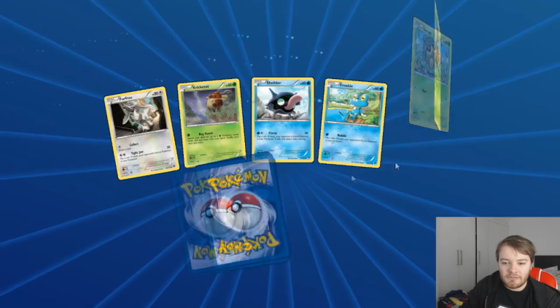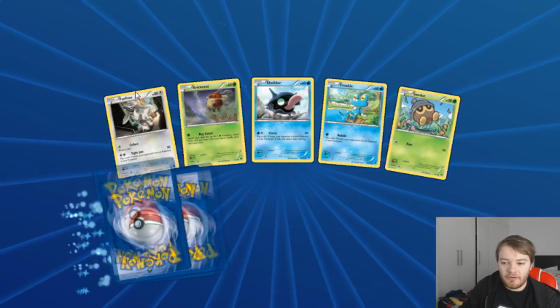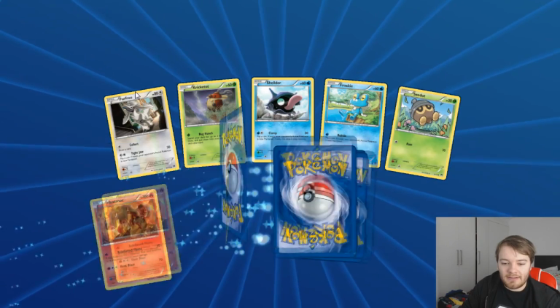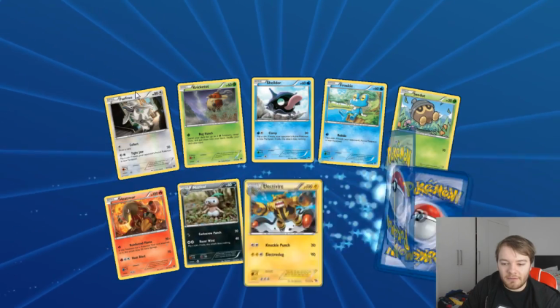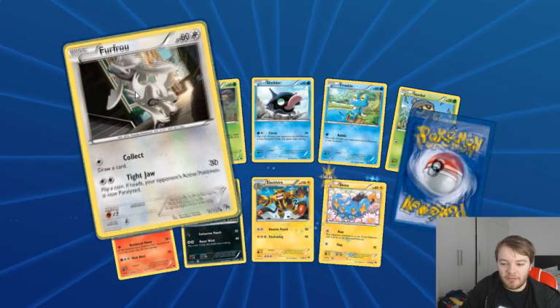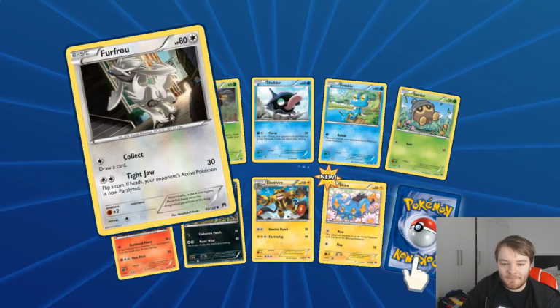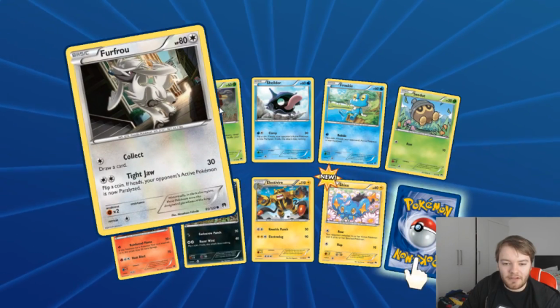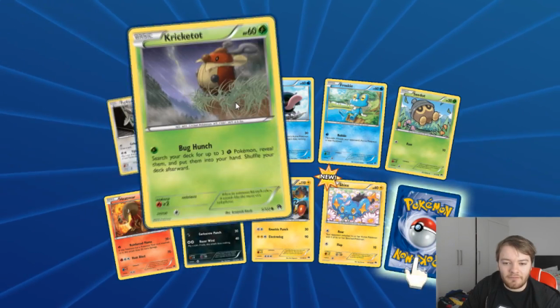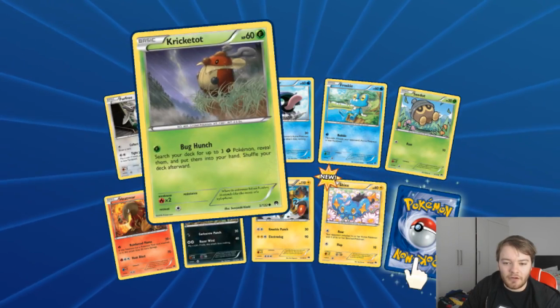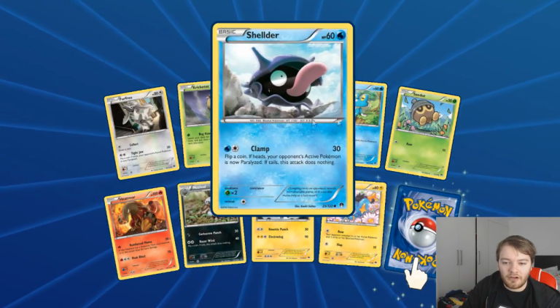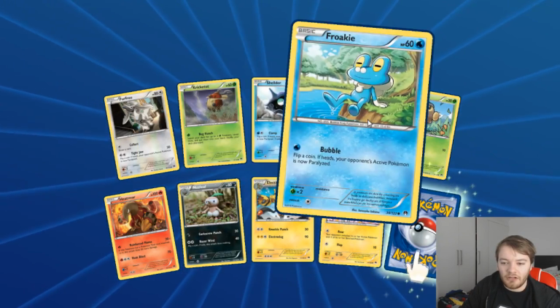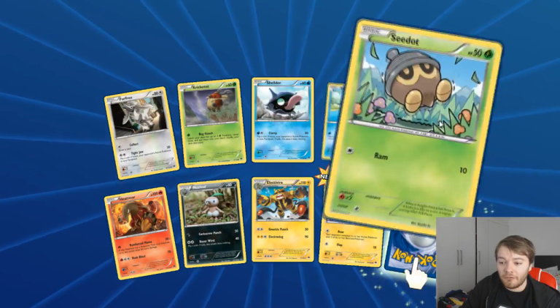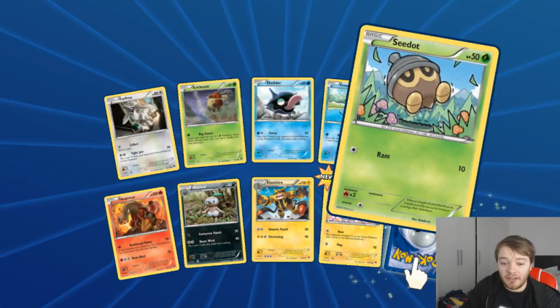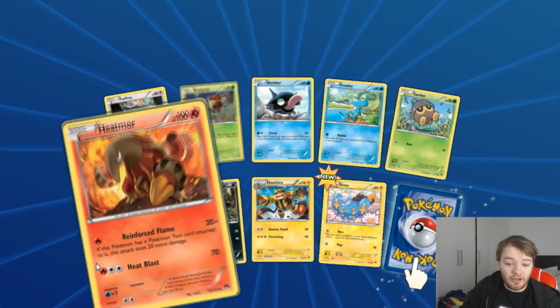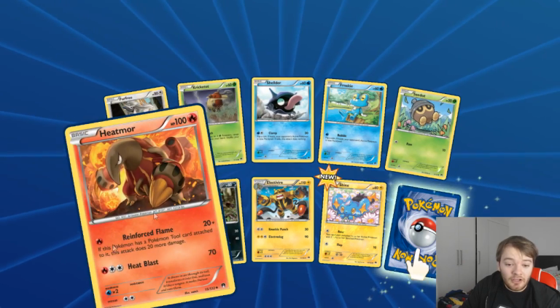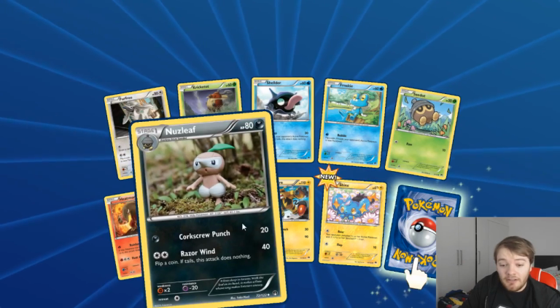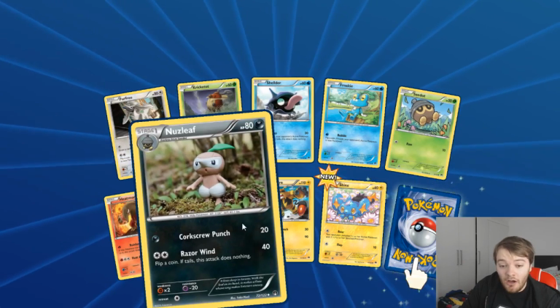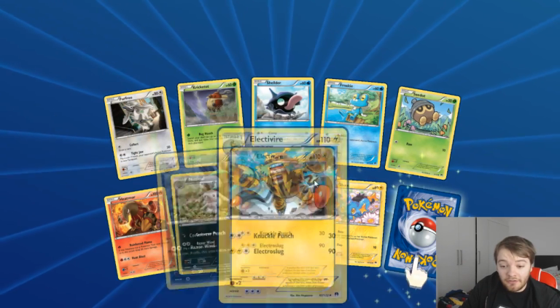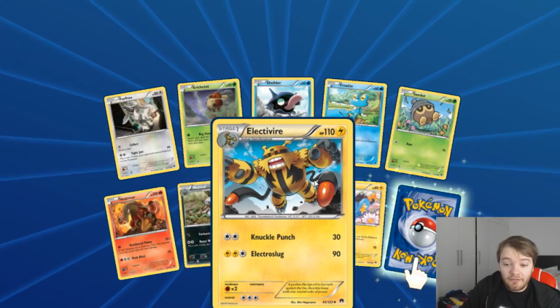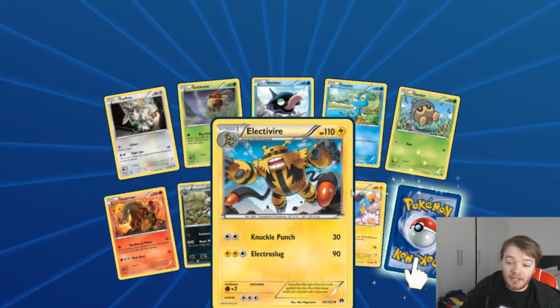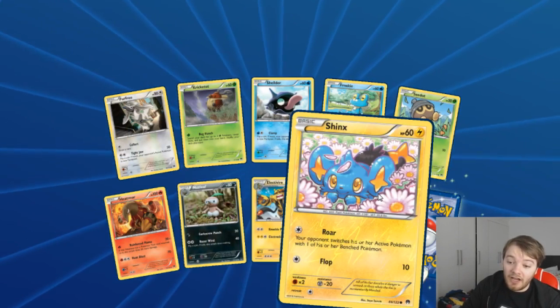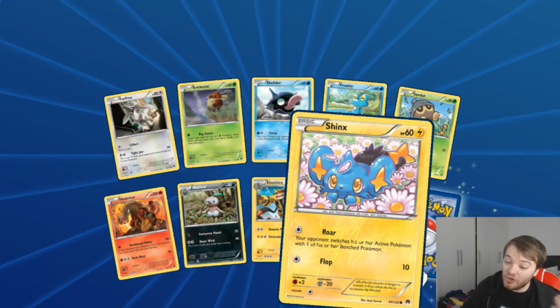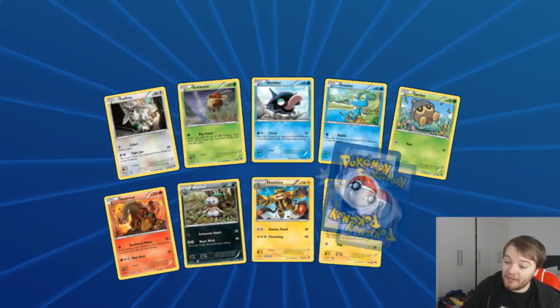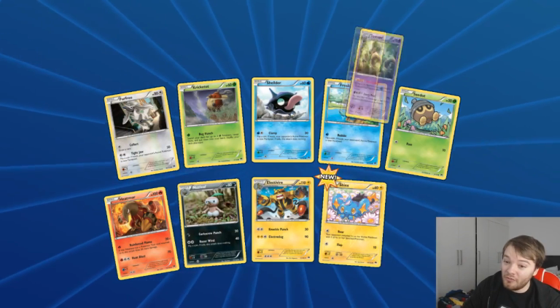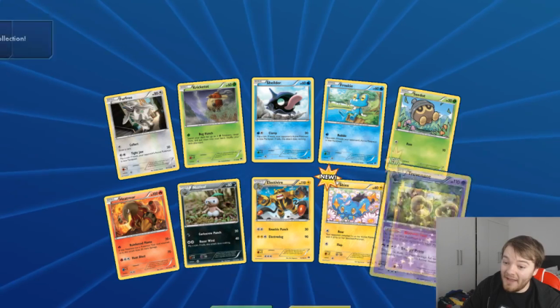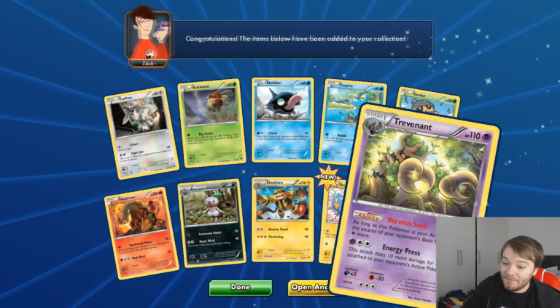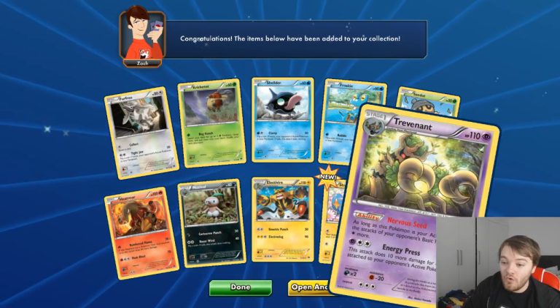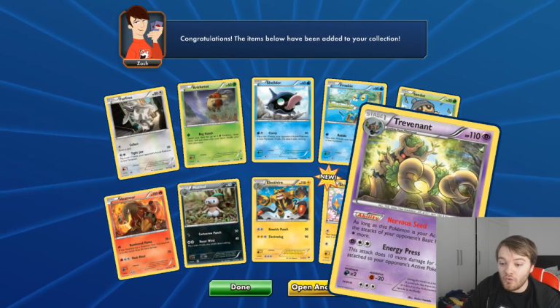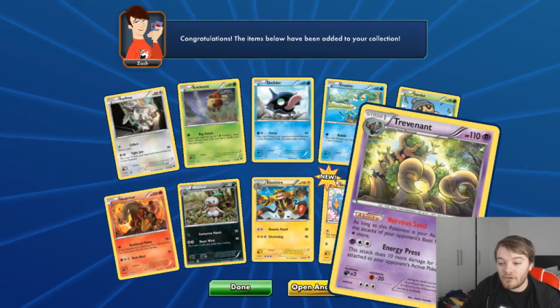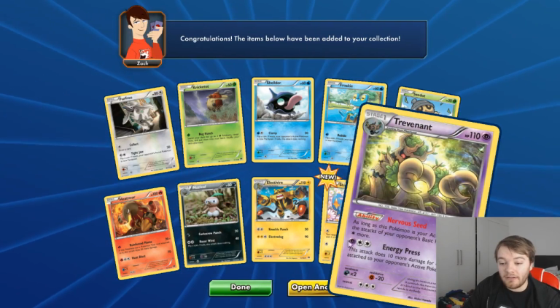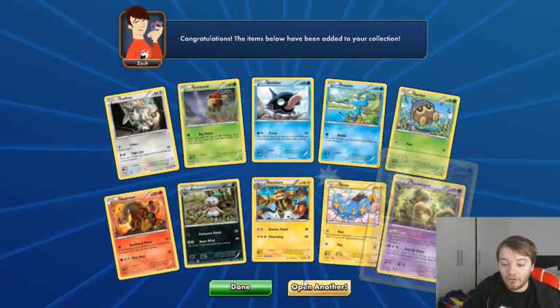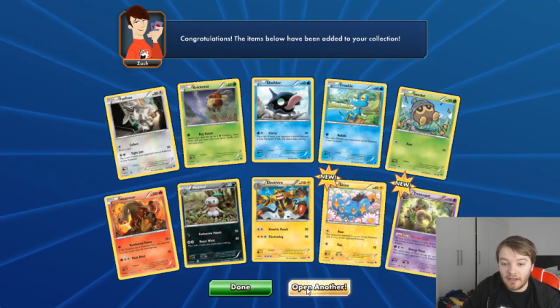Spread those cards out - see what we got. Furfrou, Croconaw, Shellder, Froakie, C-Dot, Heatmor, Nuzleaf, Electivire, Shinx, and the rare - ooh, Trevenant! That's cool, I like that.